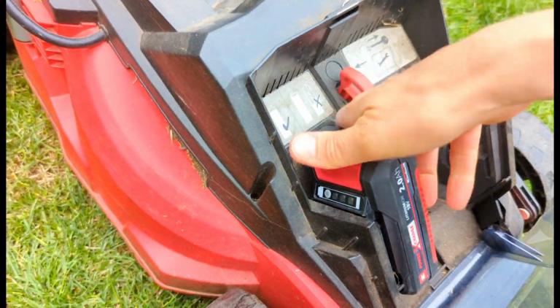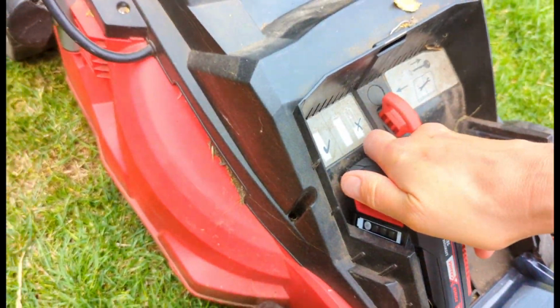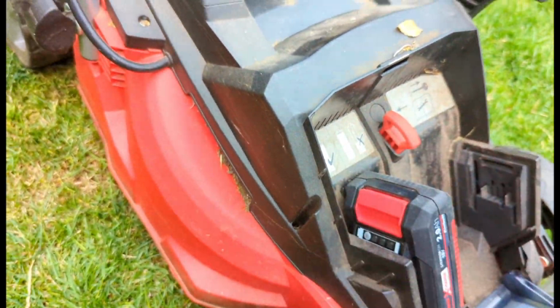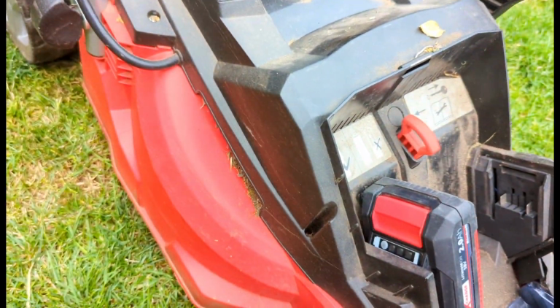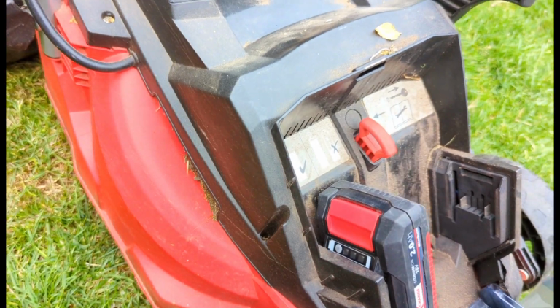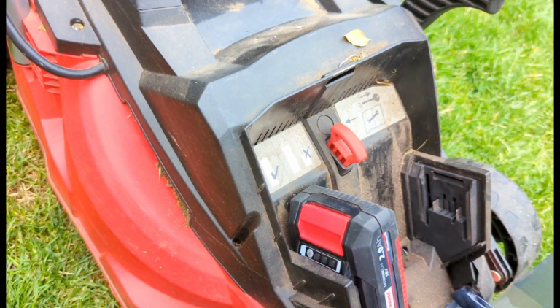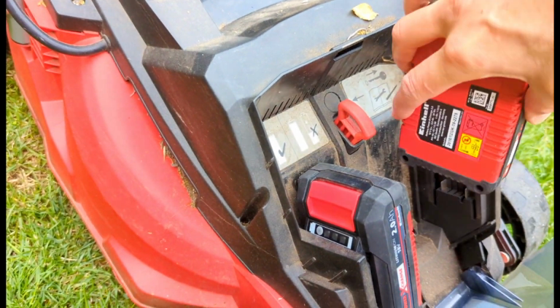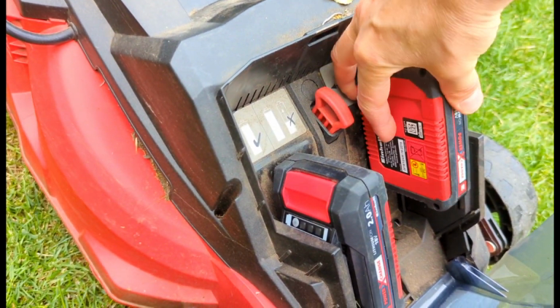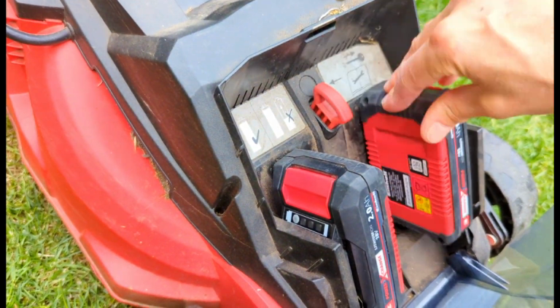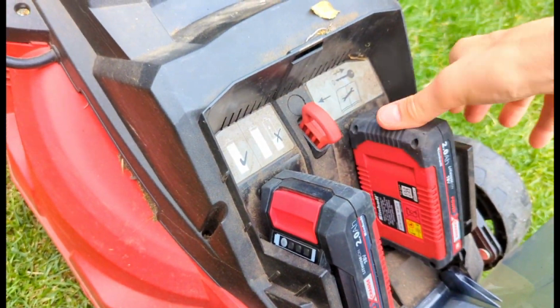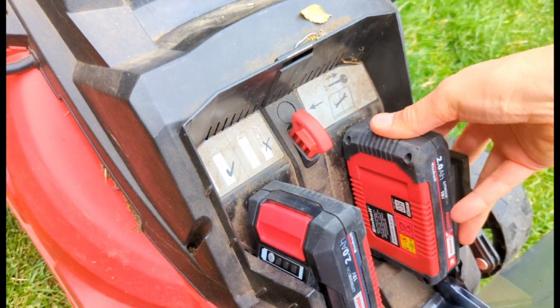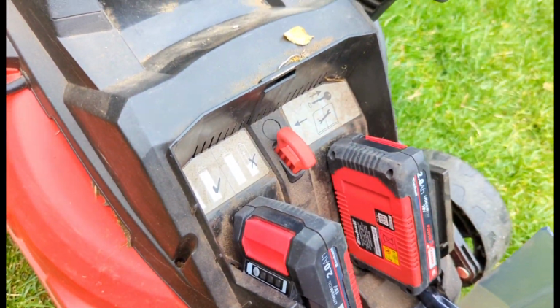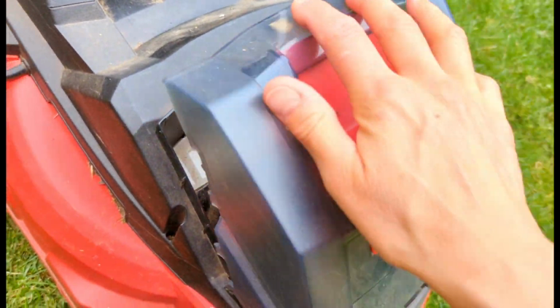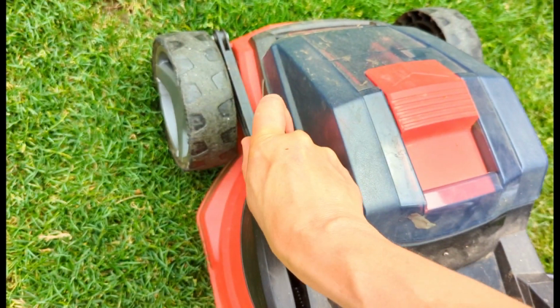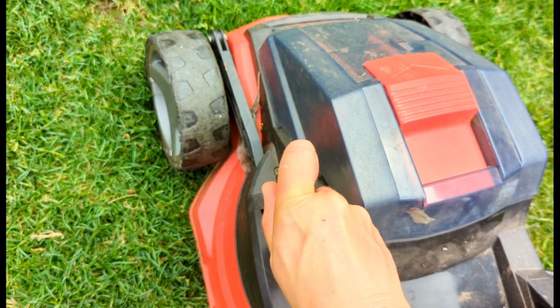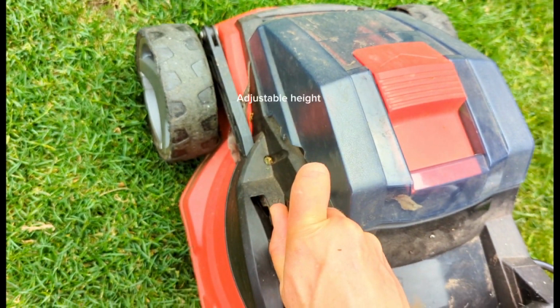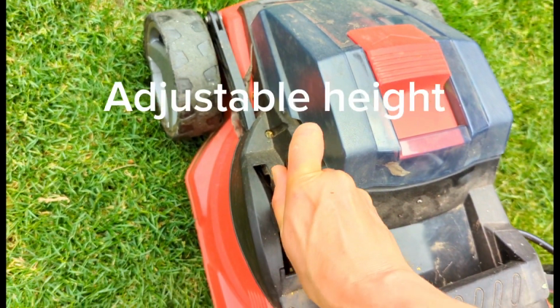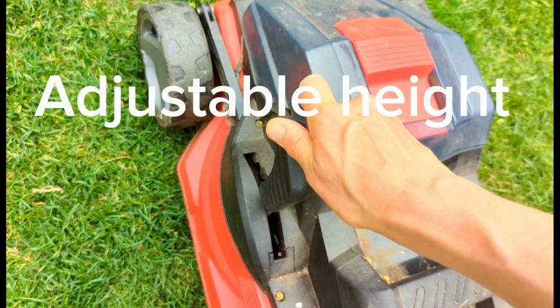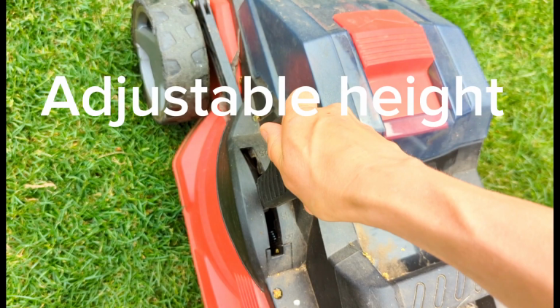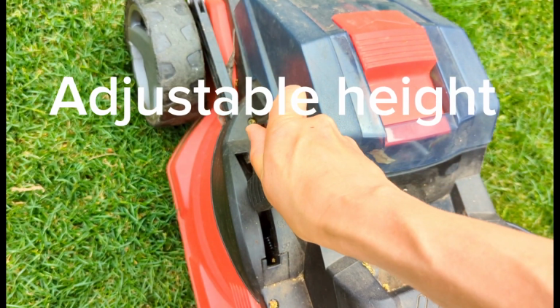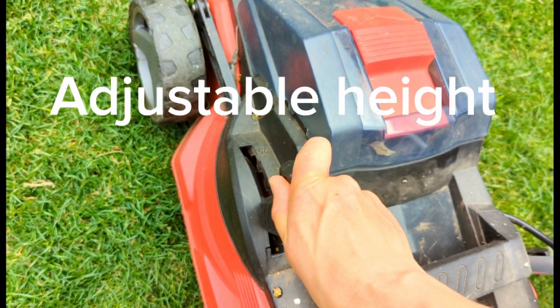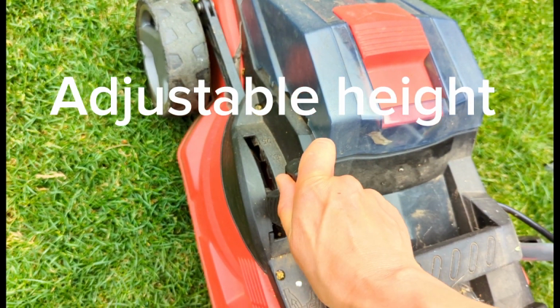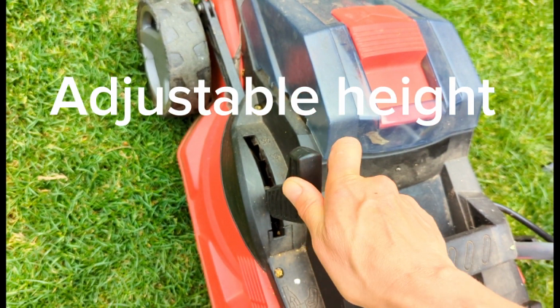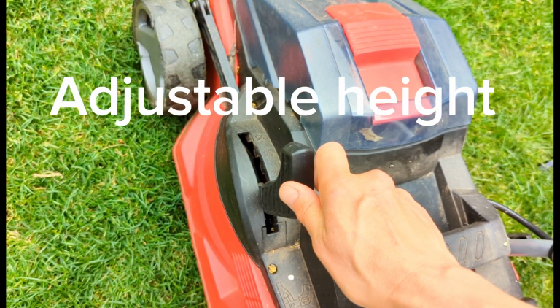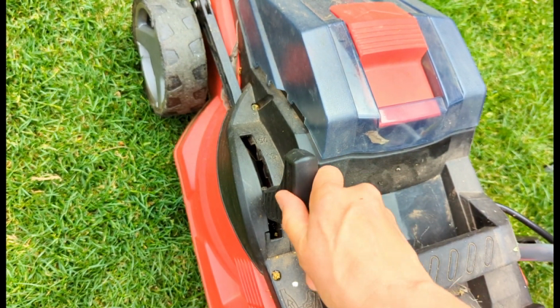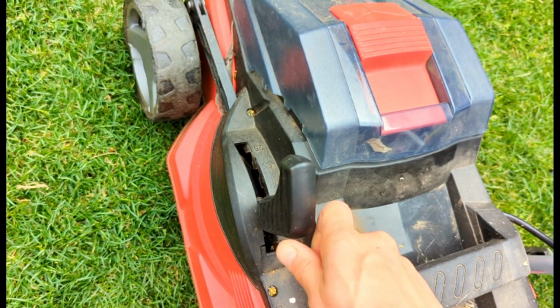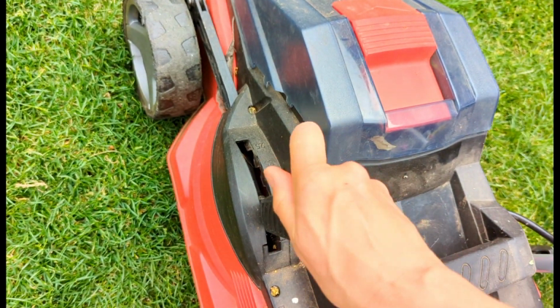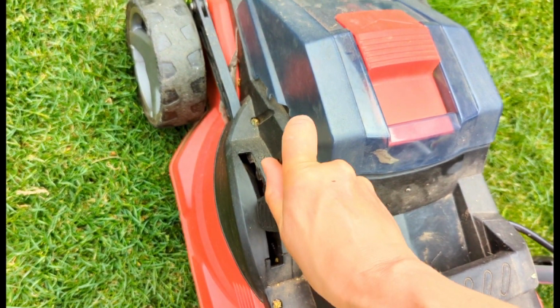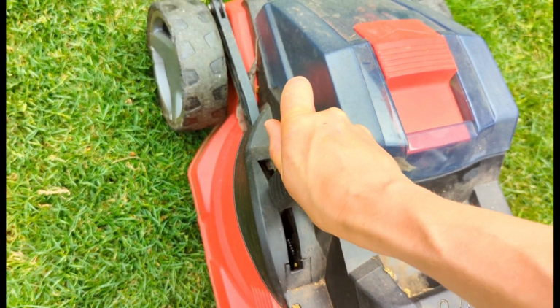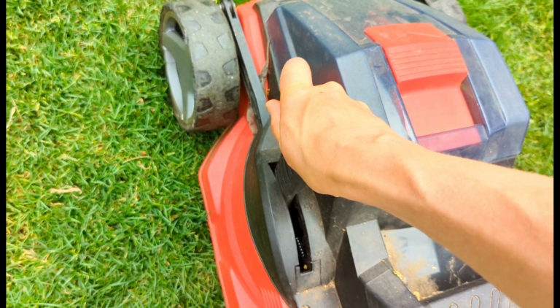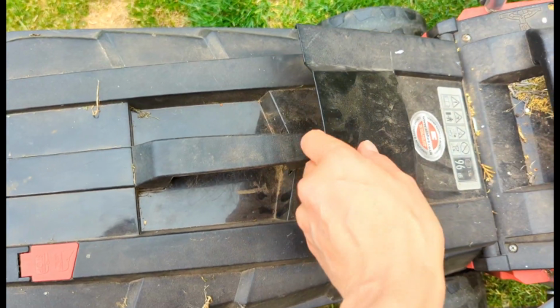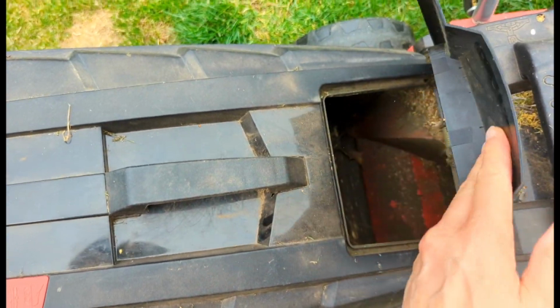You open the front panel on the mower and place in the batteries. They click into place and then you can adjust the height of the cutting blade depending on how long your grass is.